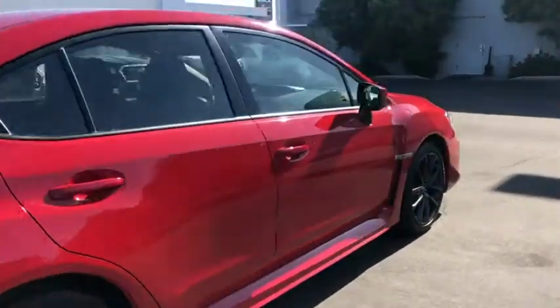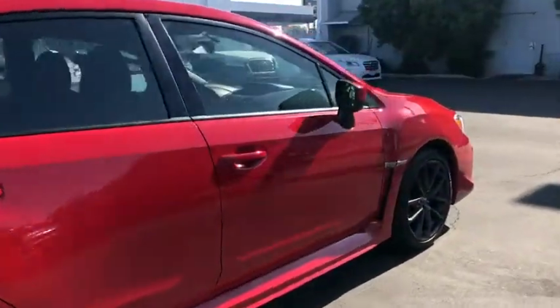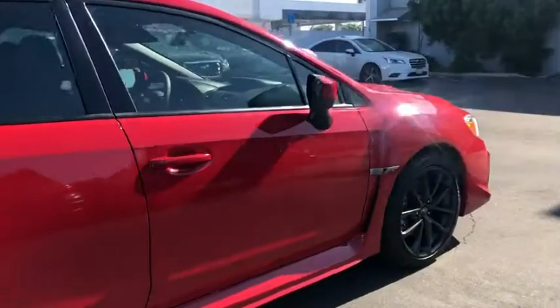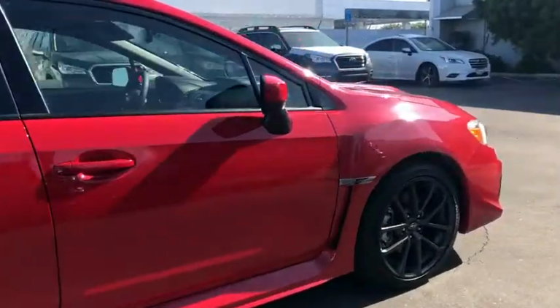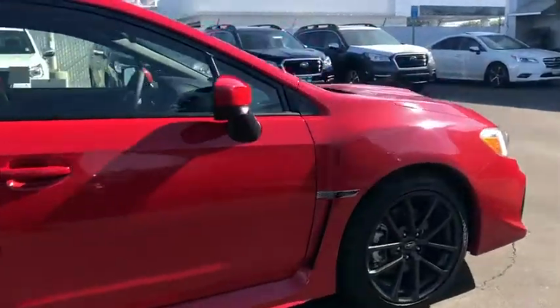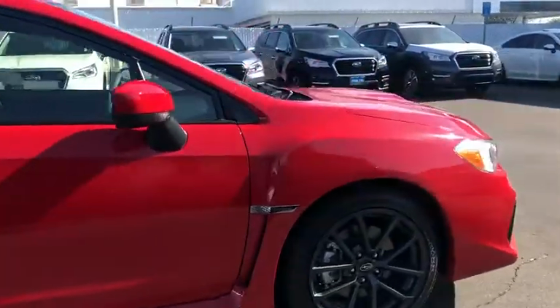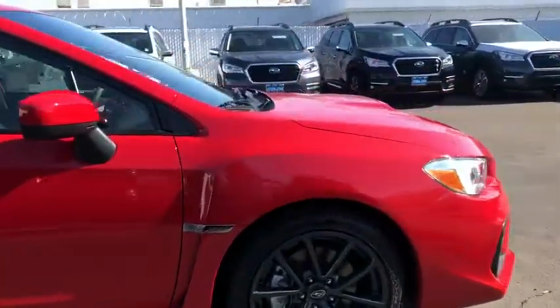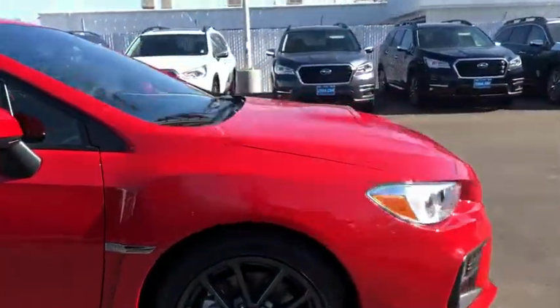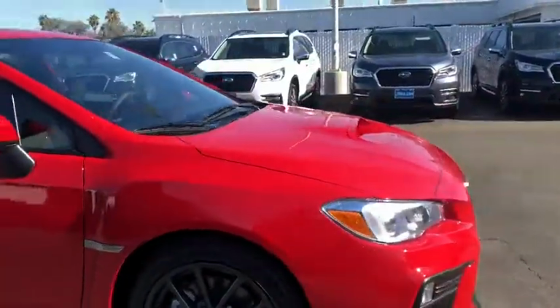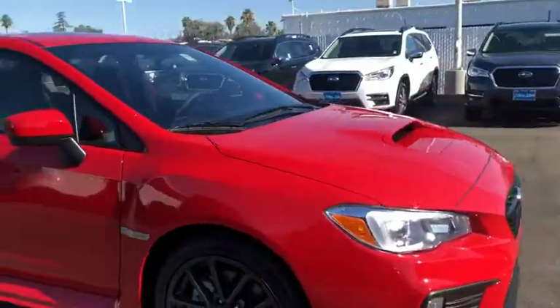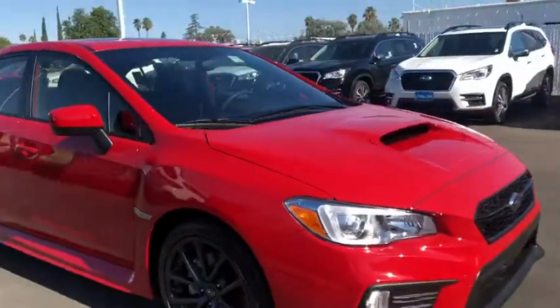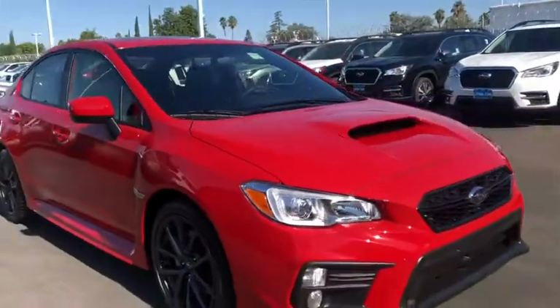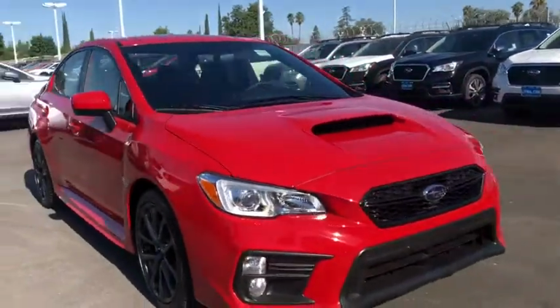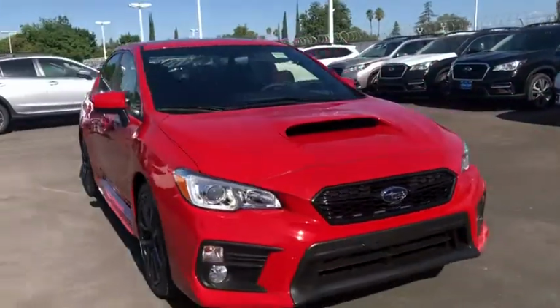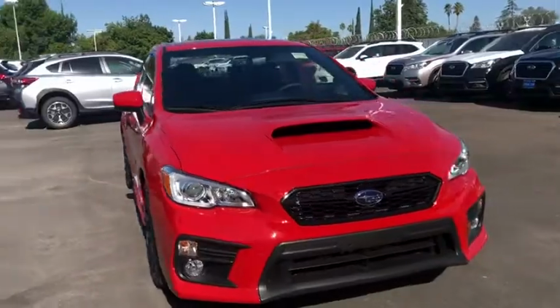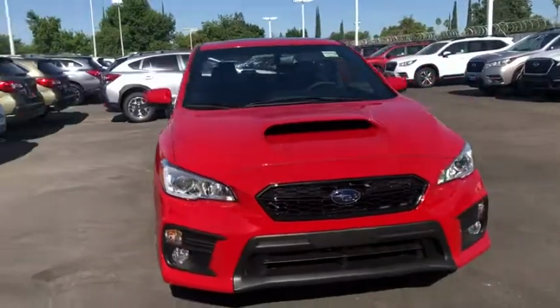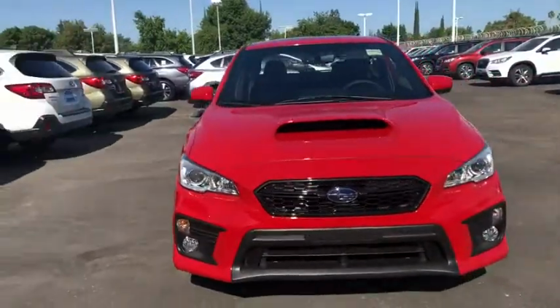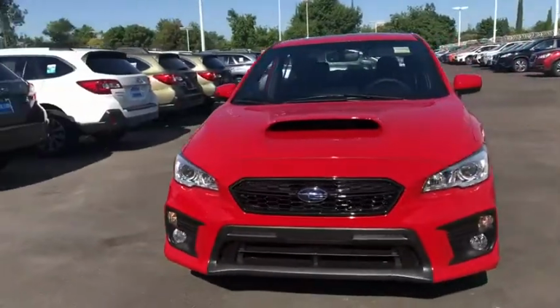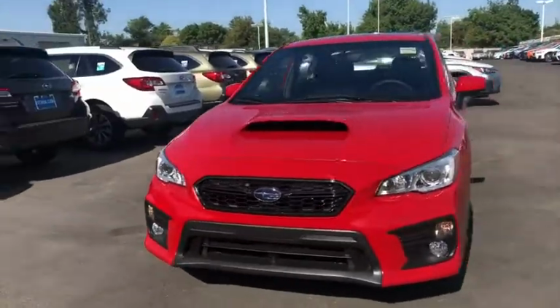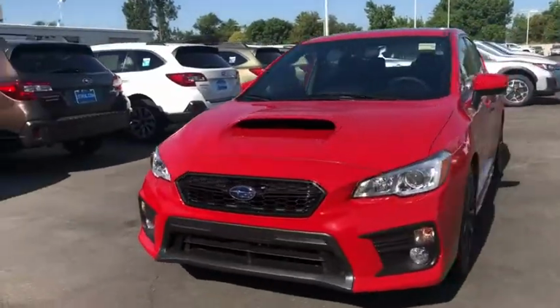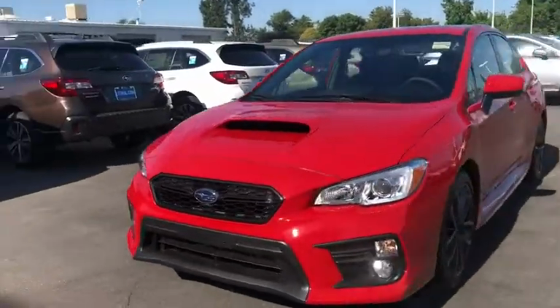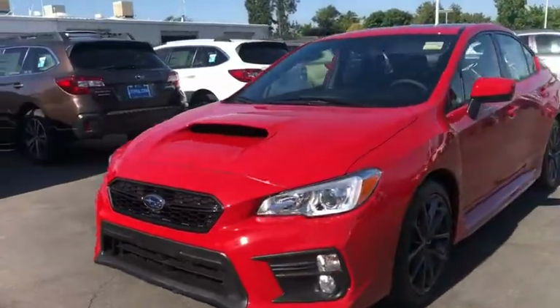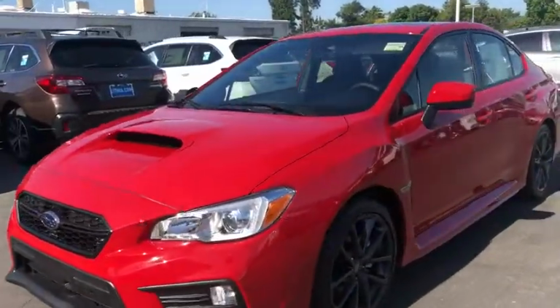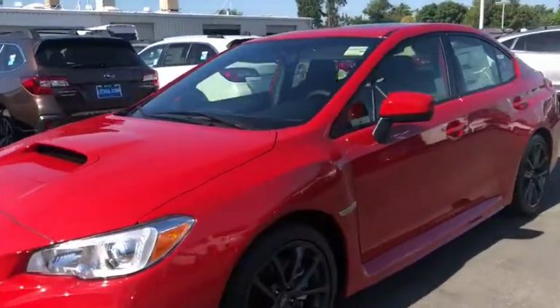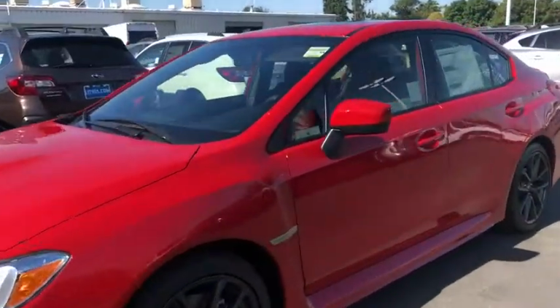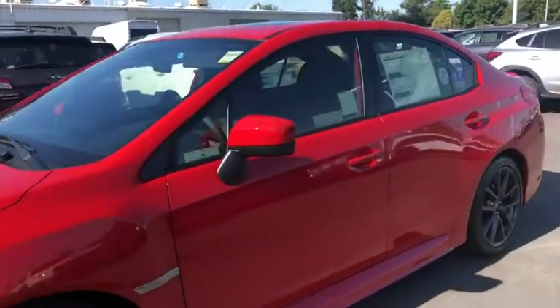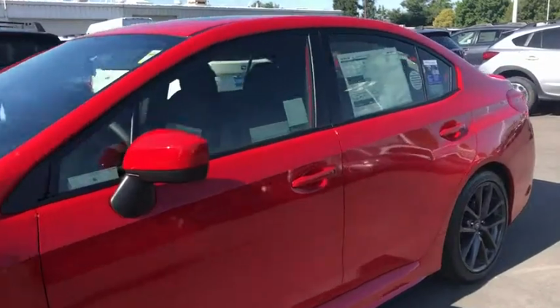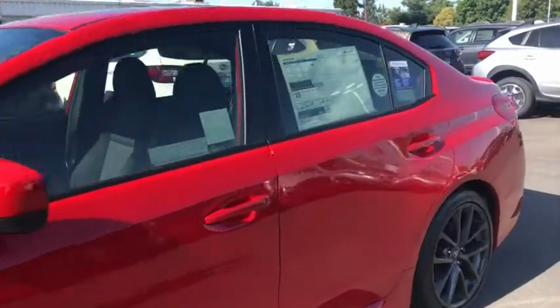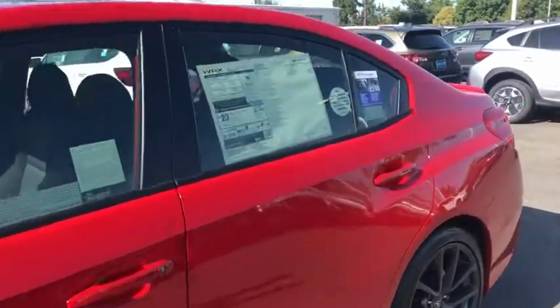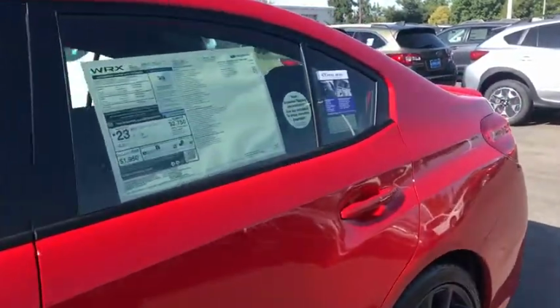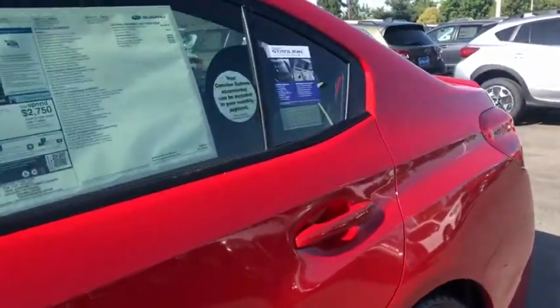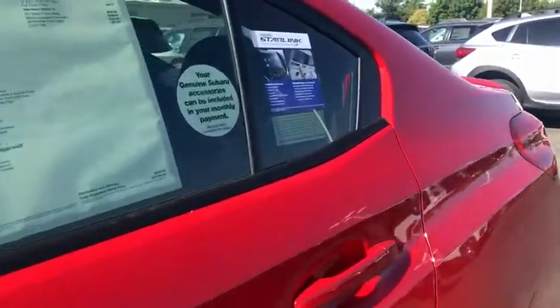Here are some of this vehicle's great options: backup camera, all-wheel drive, keyless entry, leather-wrapped steering wheel, Bluetooth, adjustable steering wheel, power steering, four-wheel disc brakes, cruise control, six-speed manual transmission.